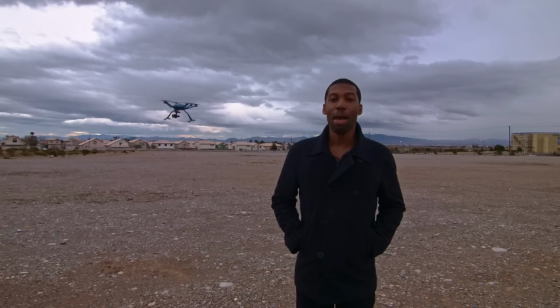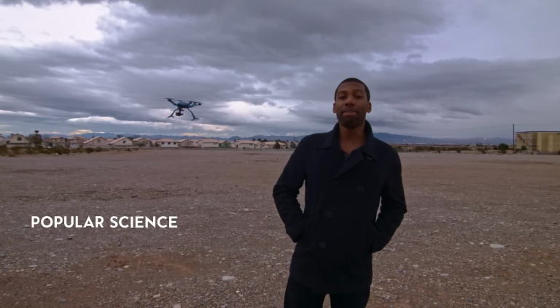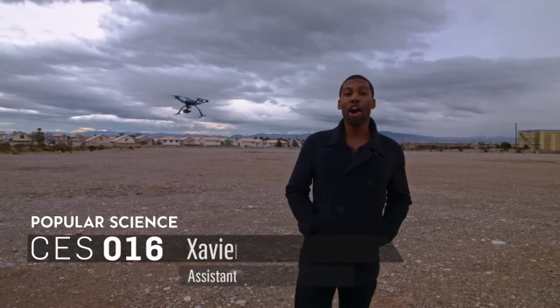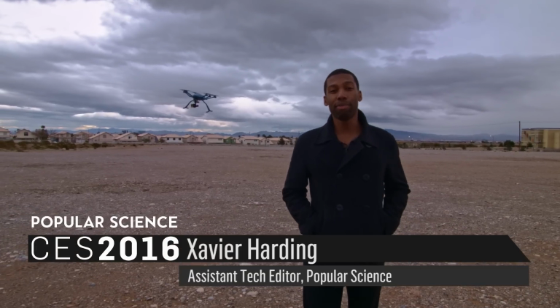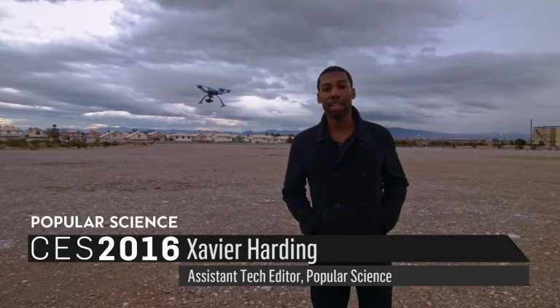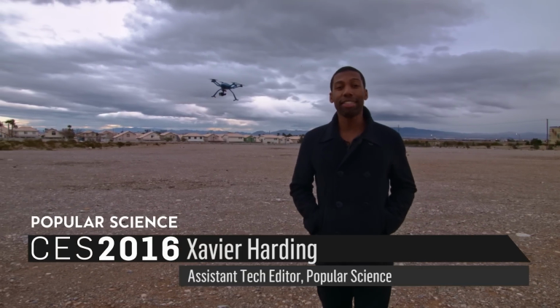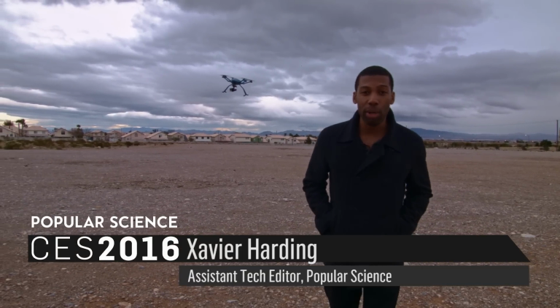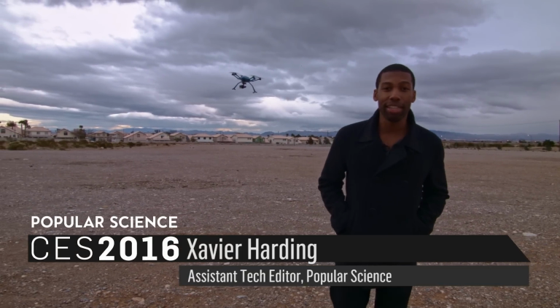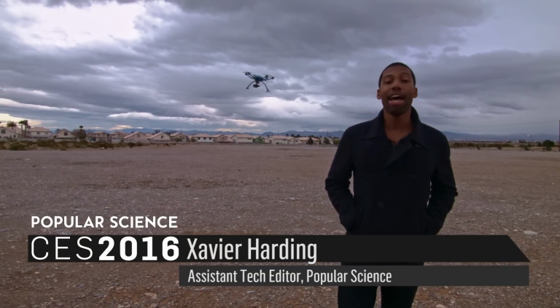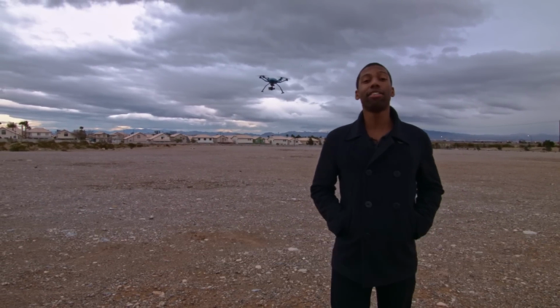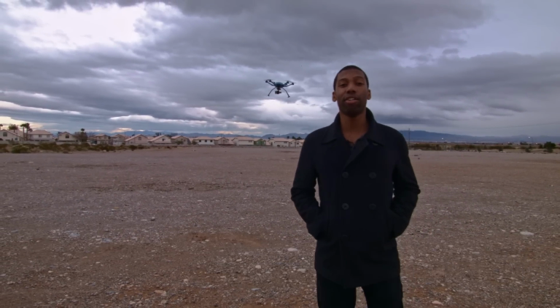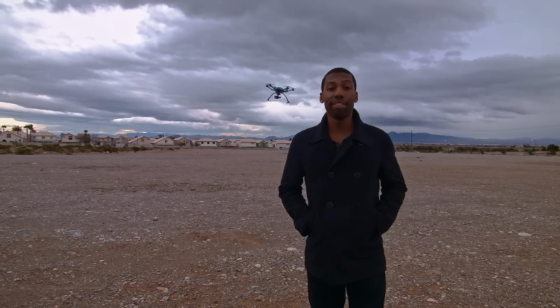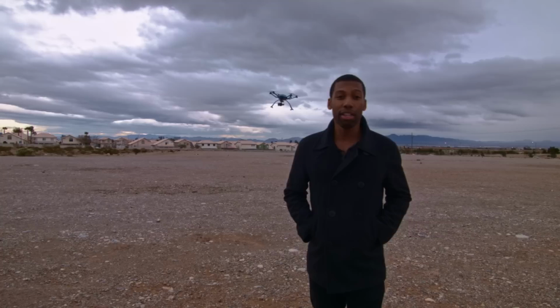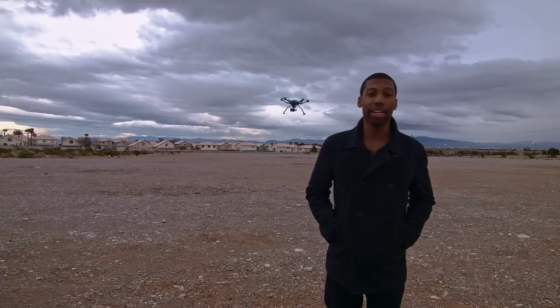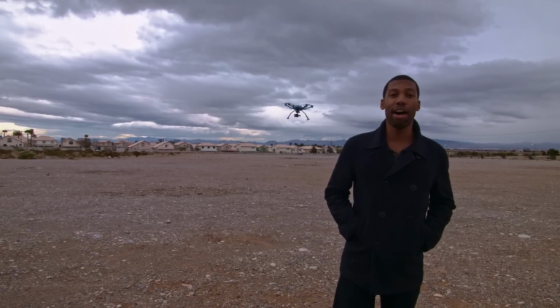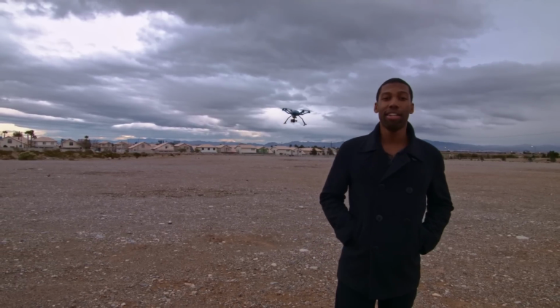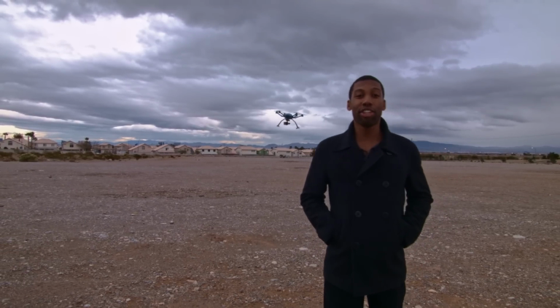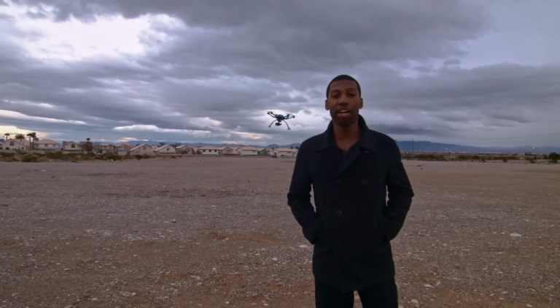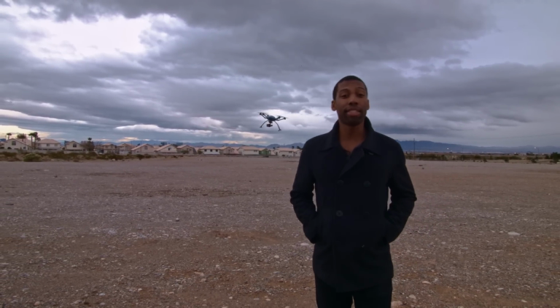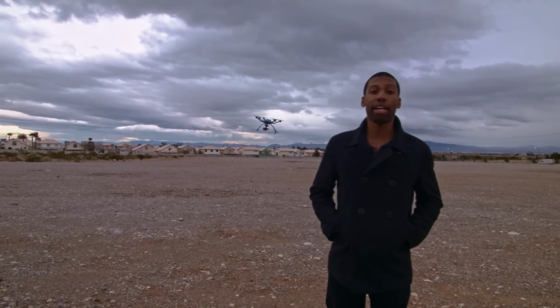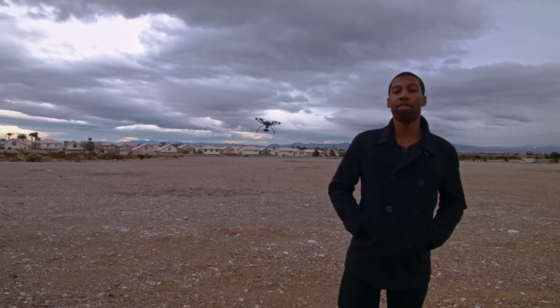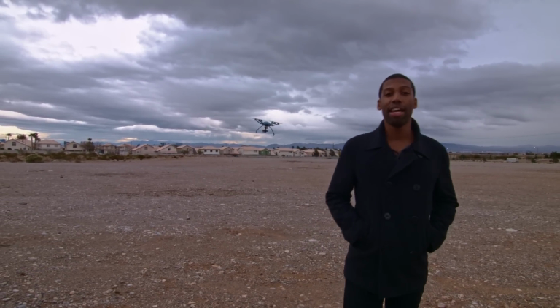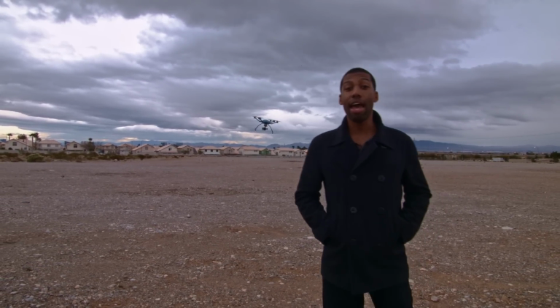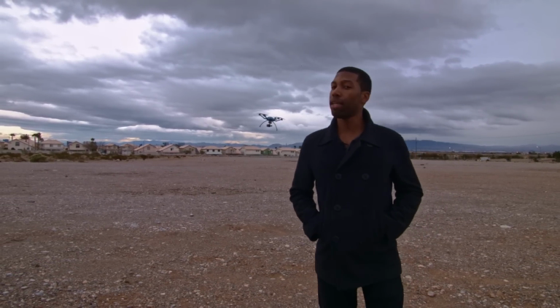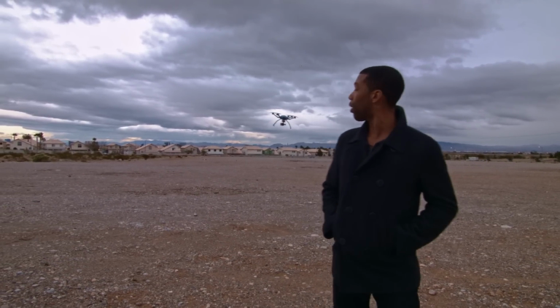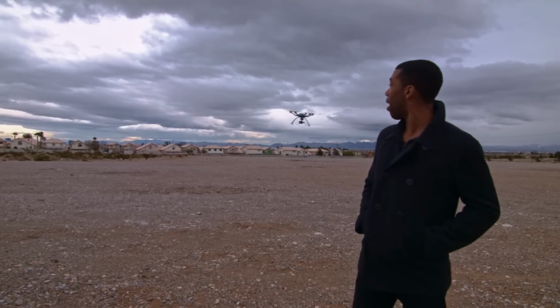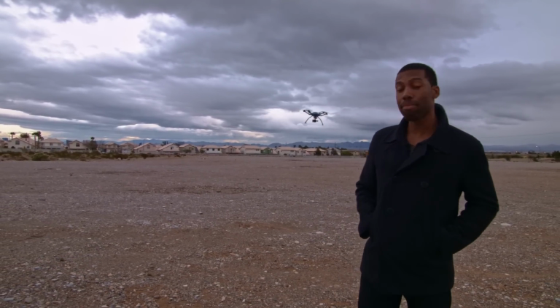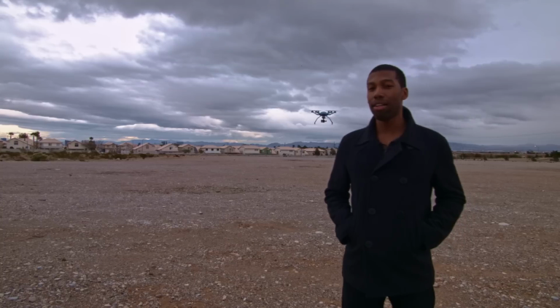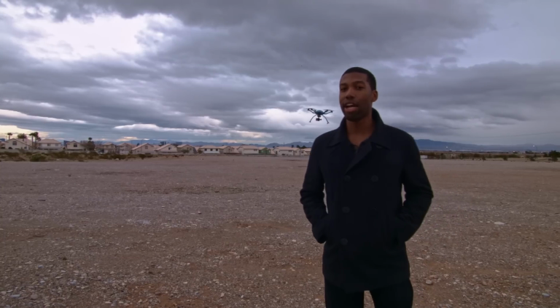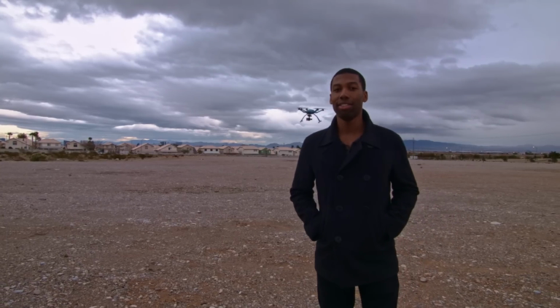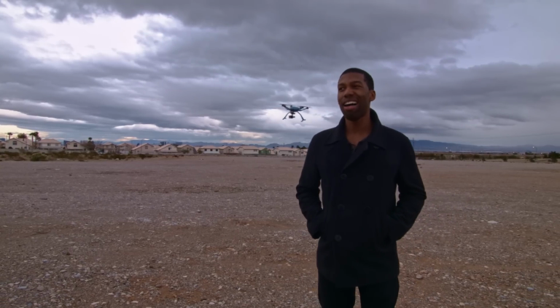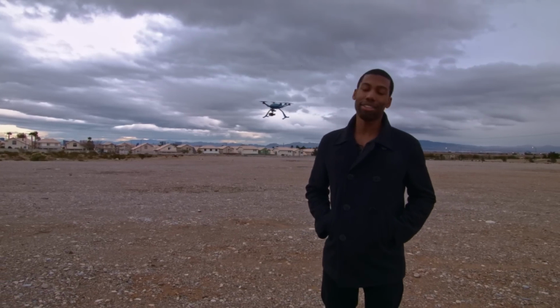My name is Xavier Harding, here with Popular Science at CES 2016 at an undisclosed secret Las Vegas, Nevada desert area. We're testing out the Hexo drone today and I'm not gonna lie to you guys, I'm a little scared — a lot scared.